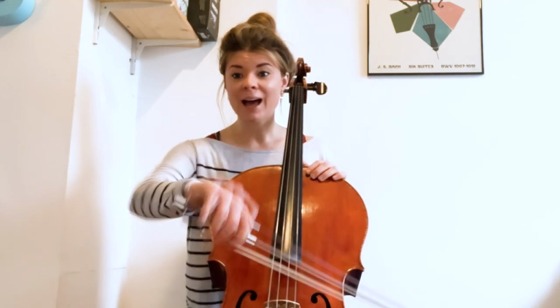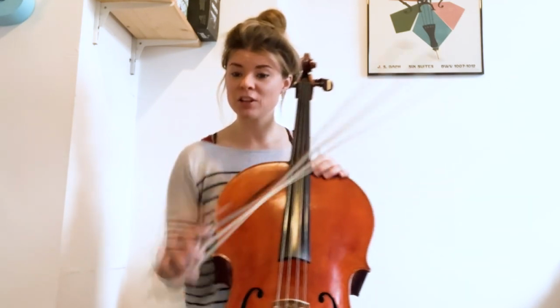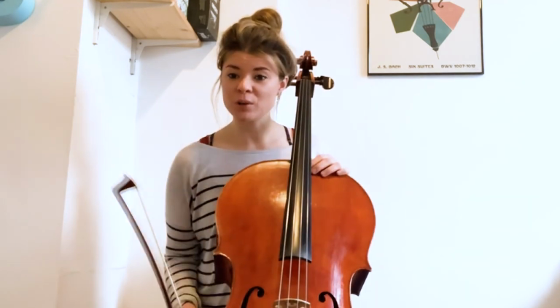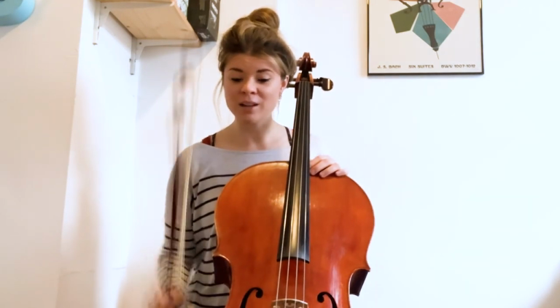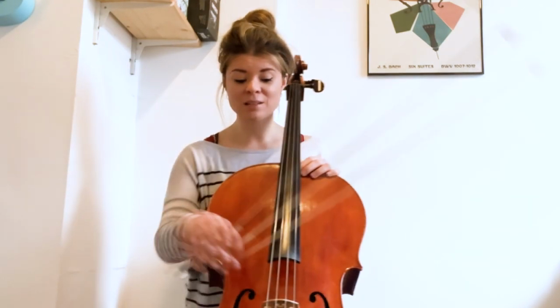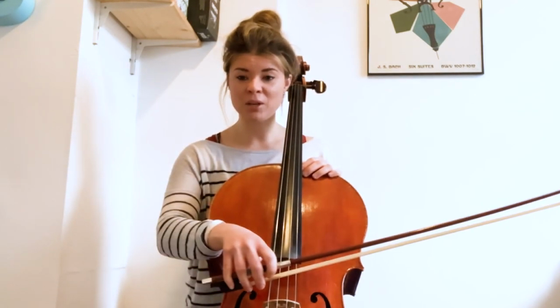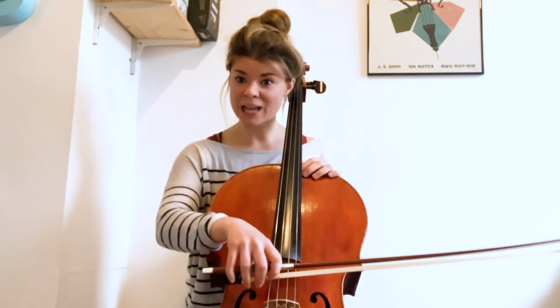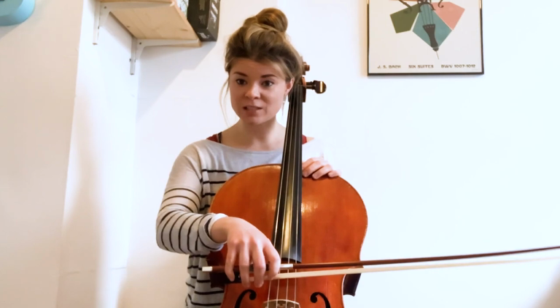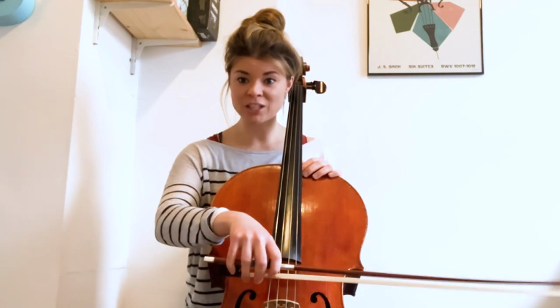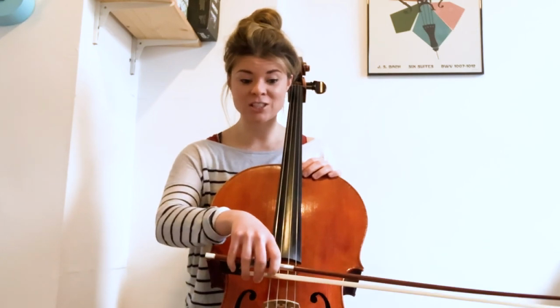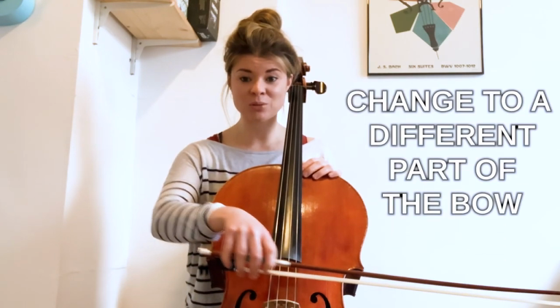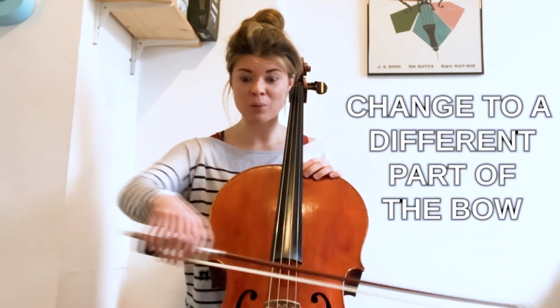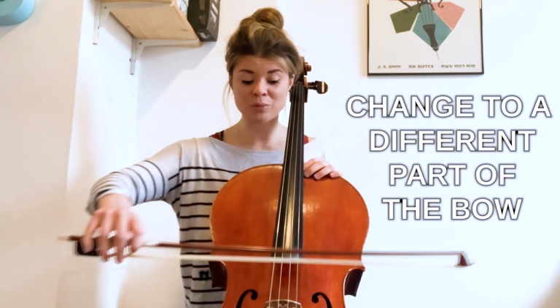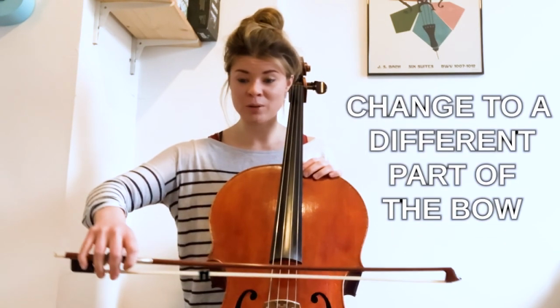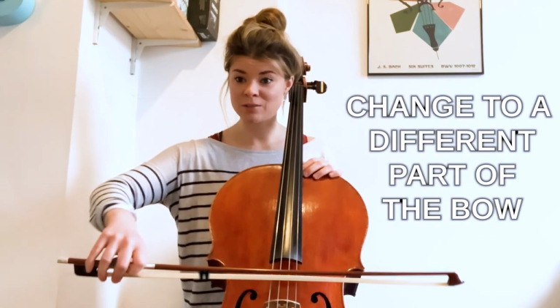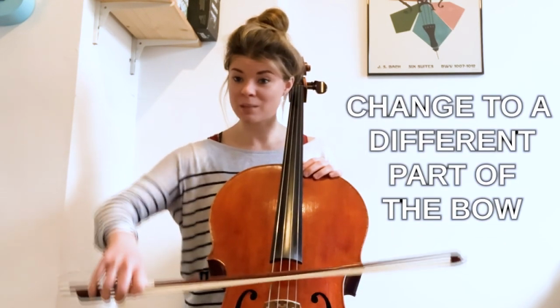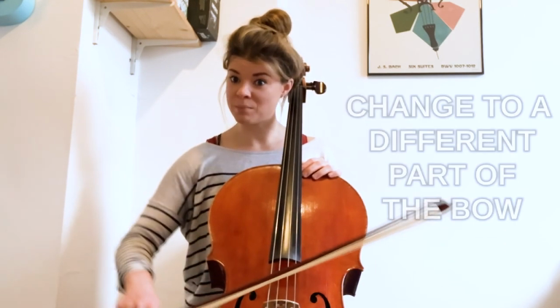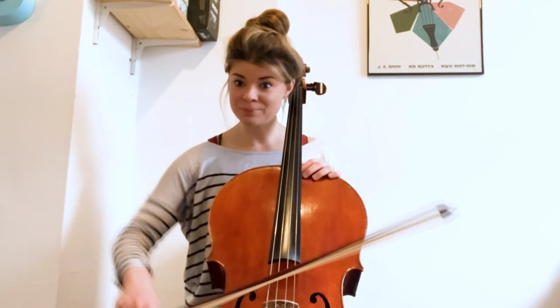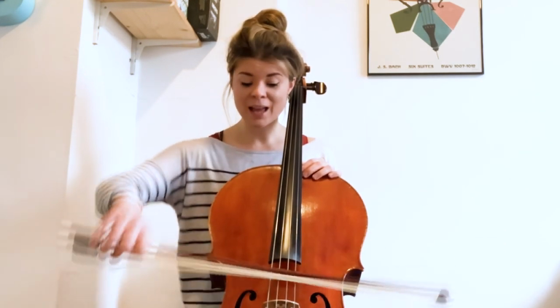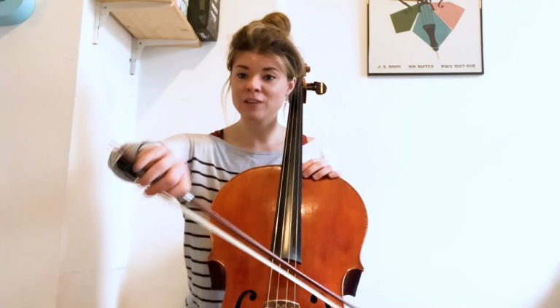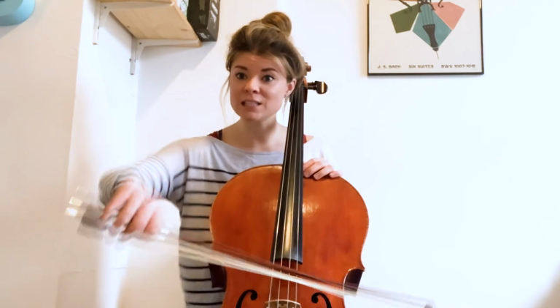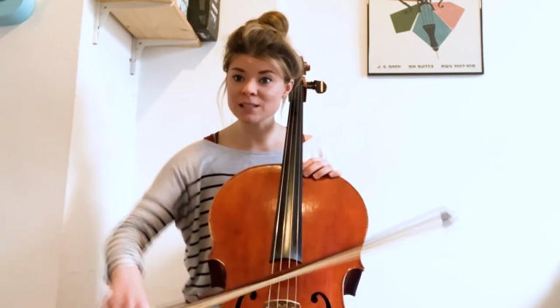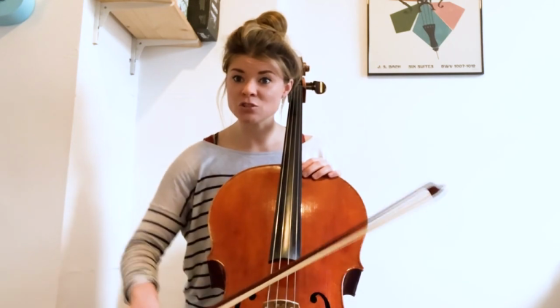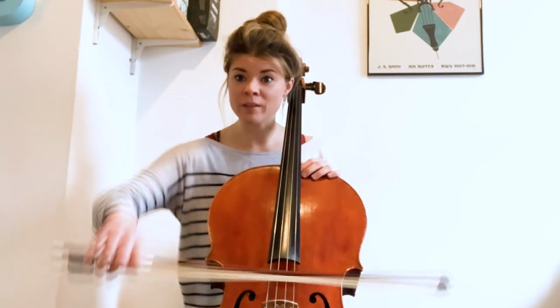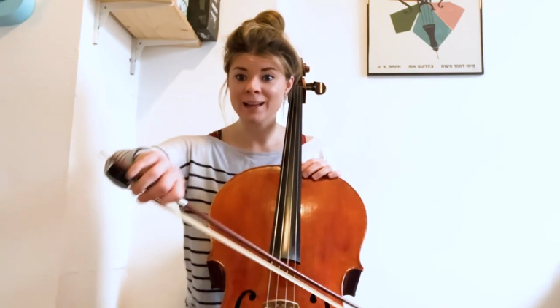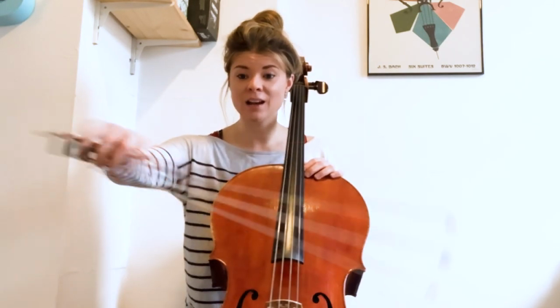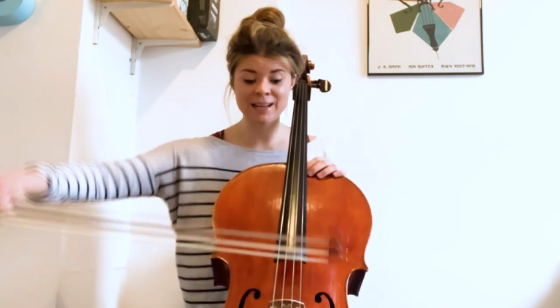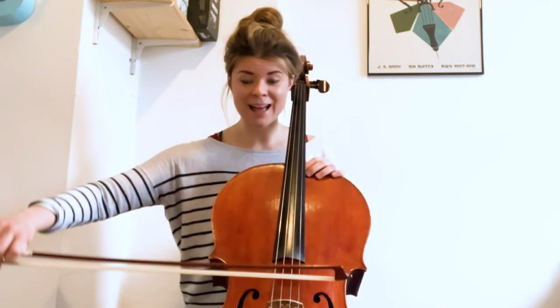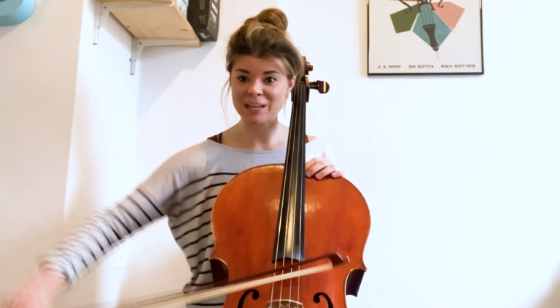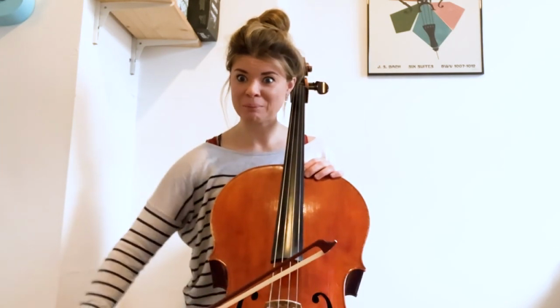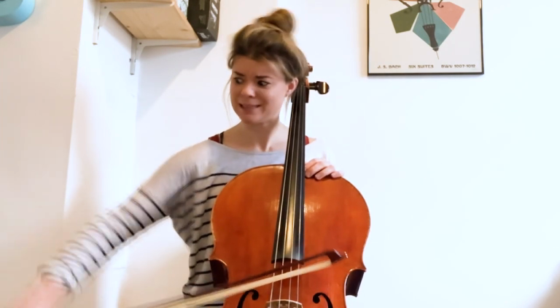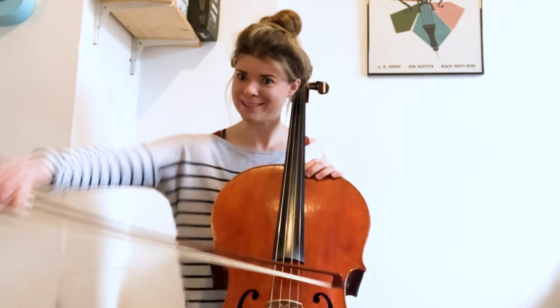For those more advanced, maybe you can challenge yourself by changing to a different part of the bow — for example, the middle, and feeling the difference in control there — and lastly at the tip, which is a lot harder.